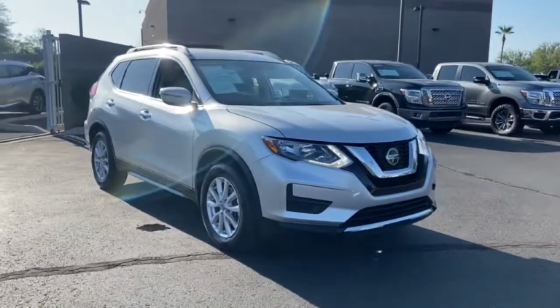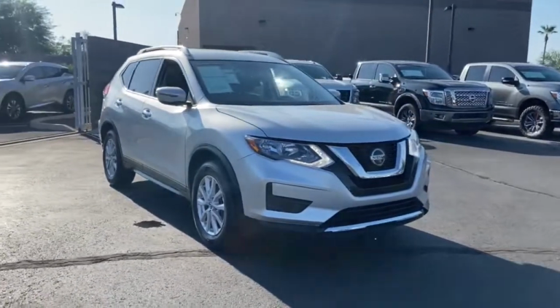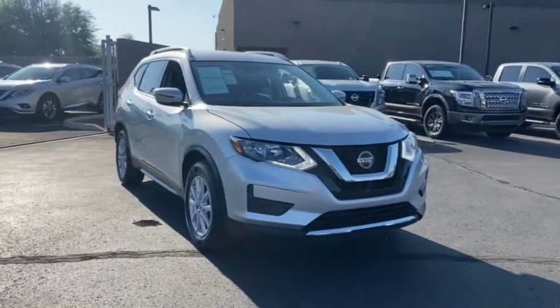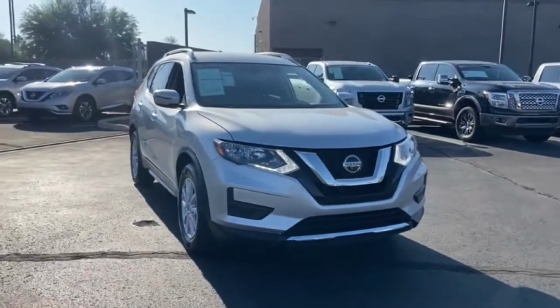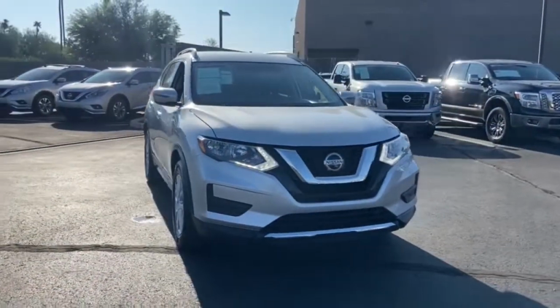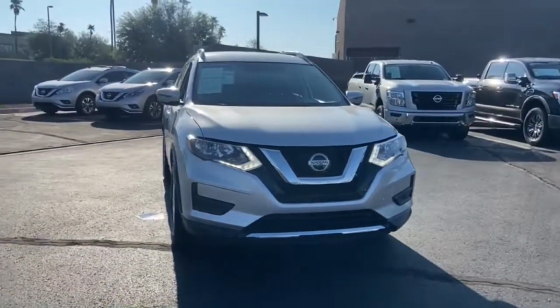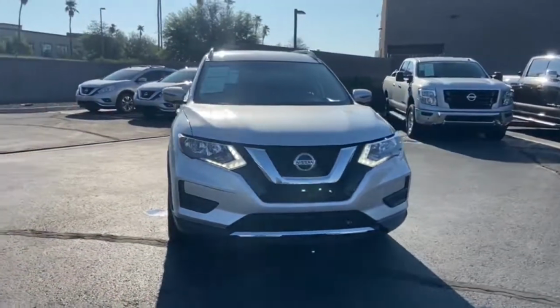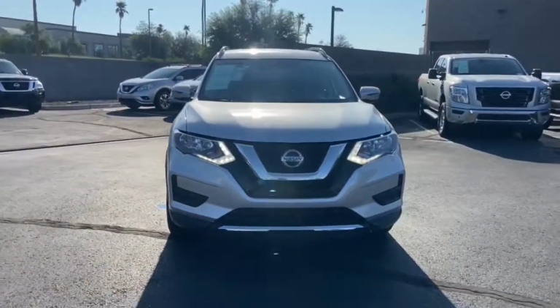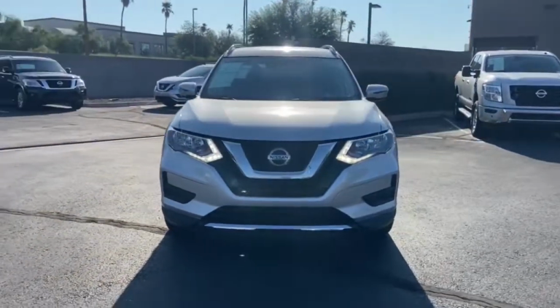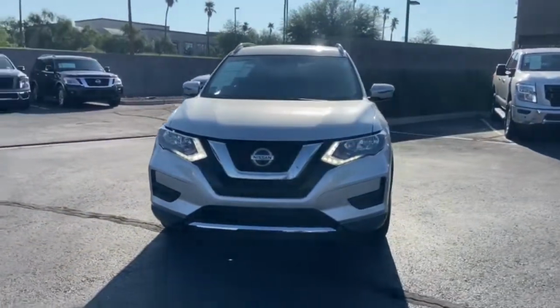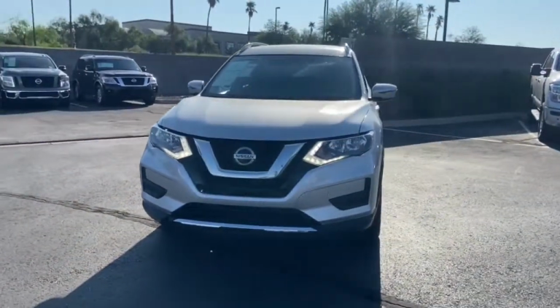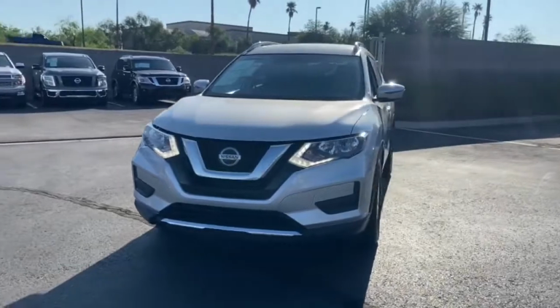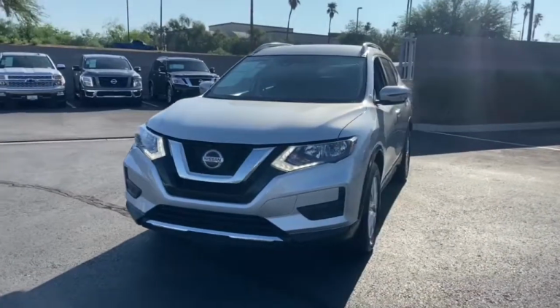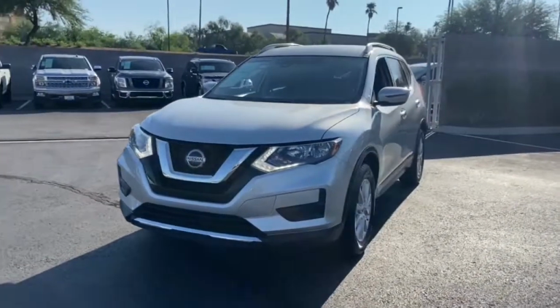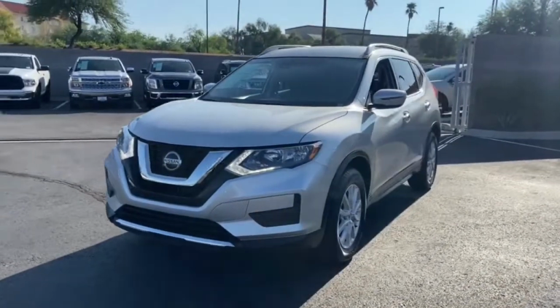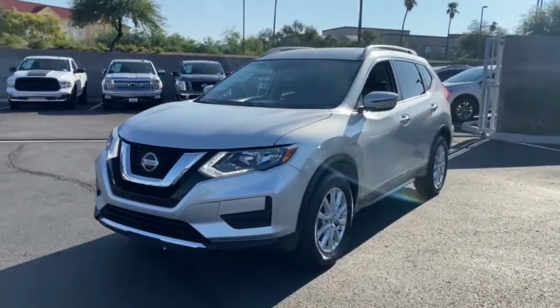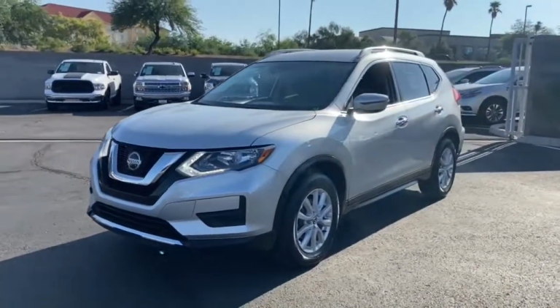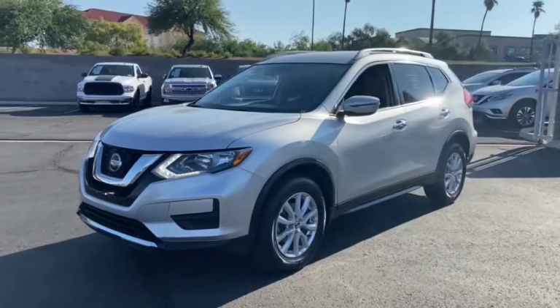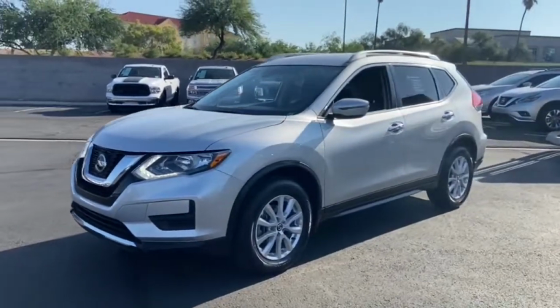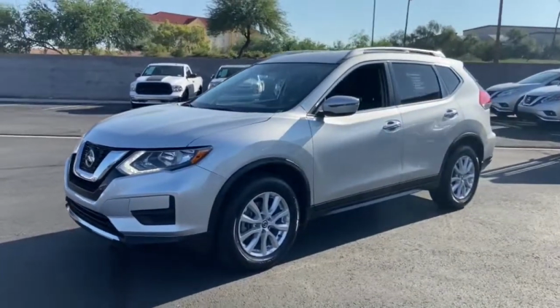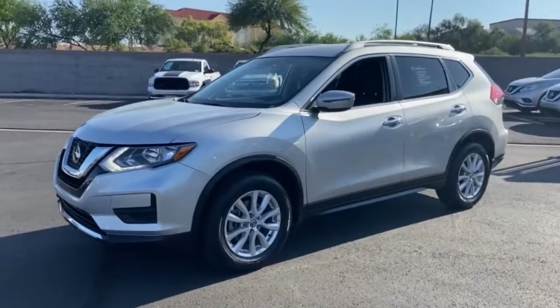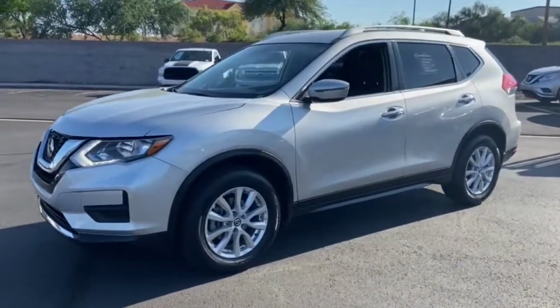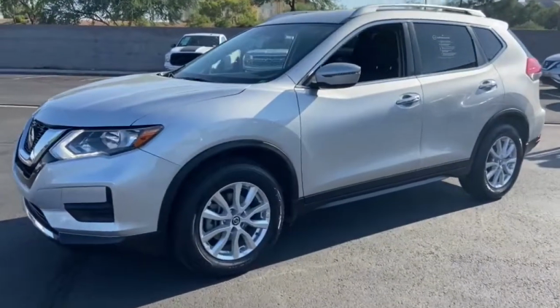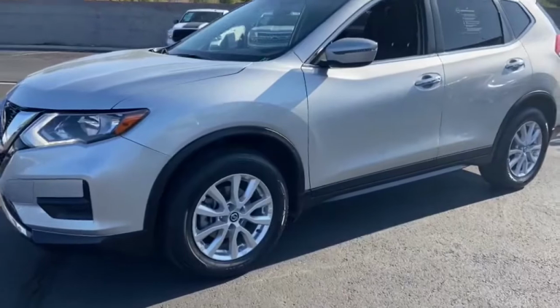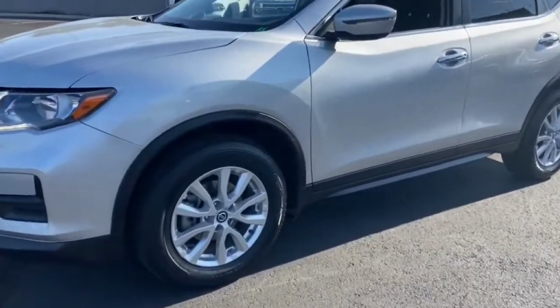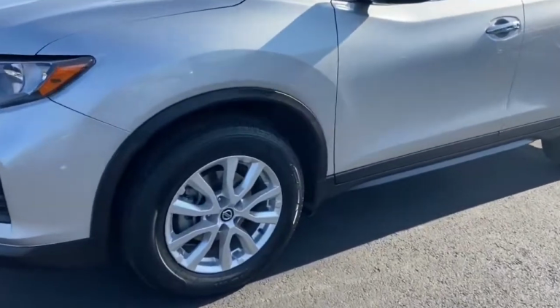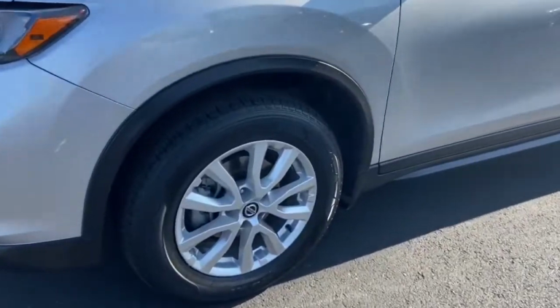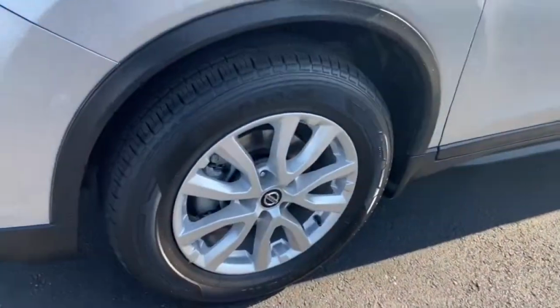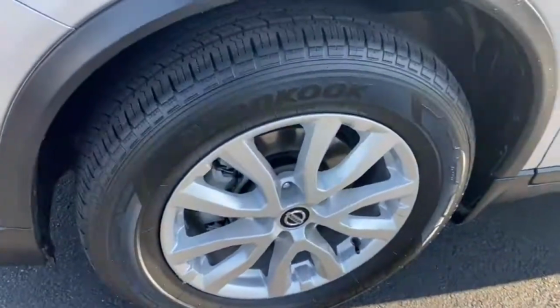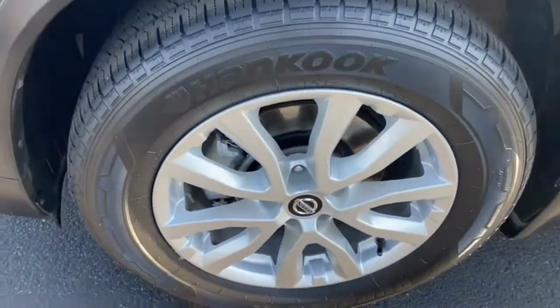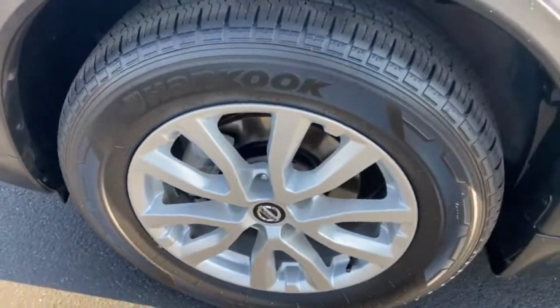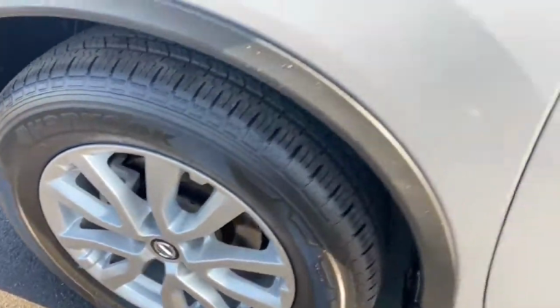Keyless entry, backup camera, keyless start, lane-keeping assist, satellite radio, remote engine start, heated mirrors, power liftgate, power driver seat, heated front seat.